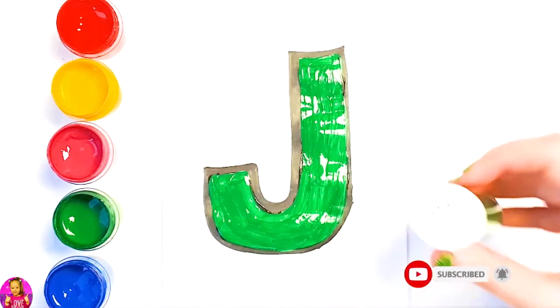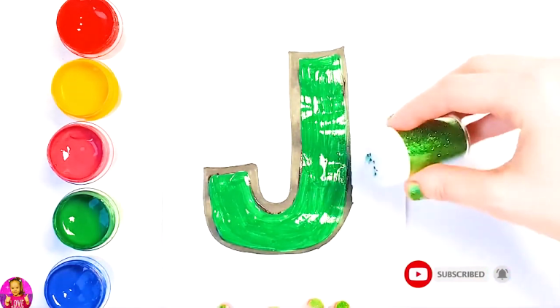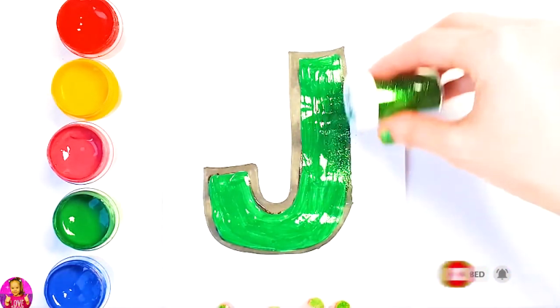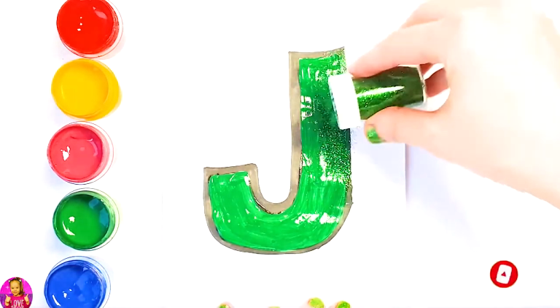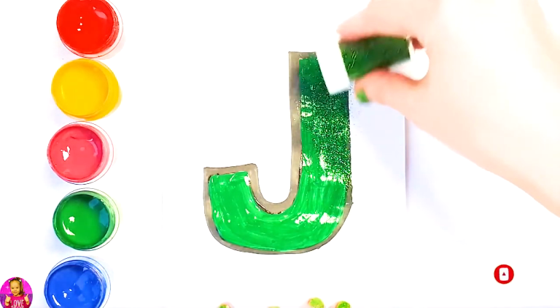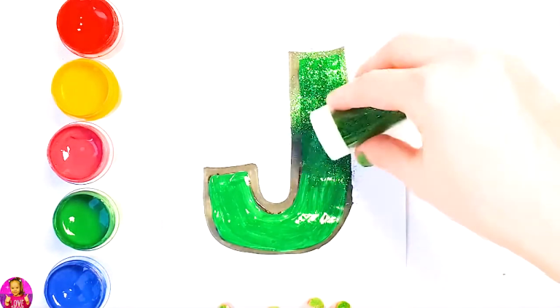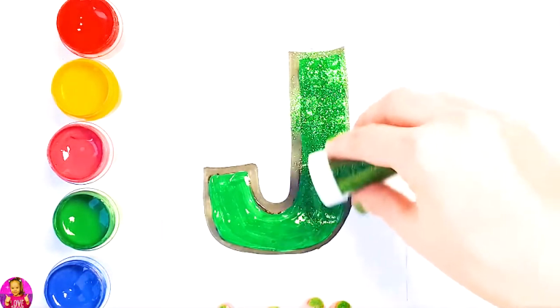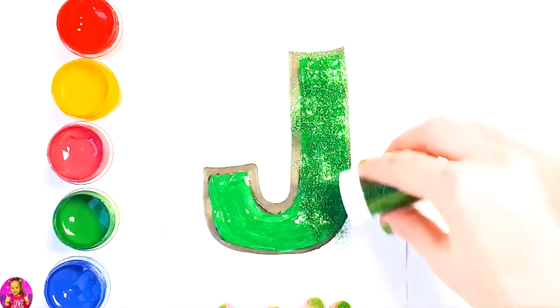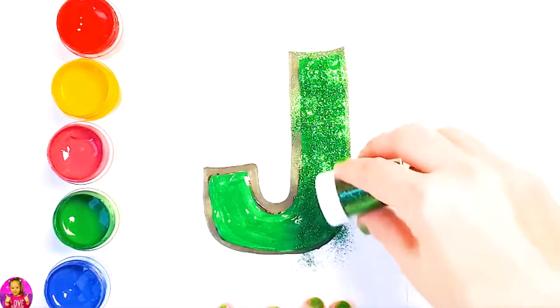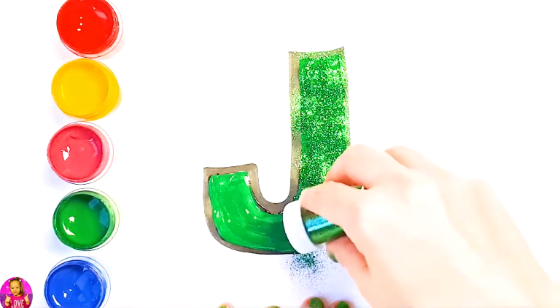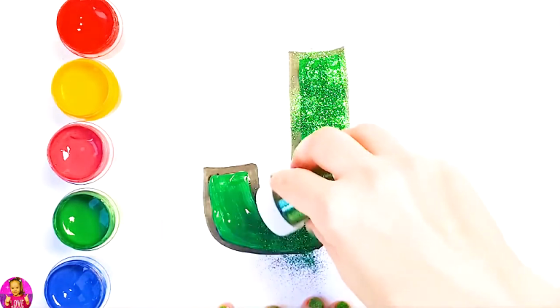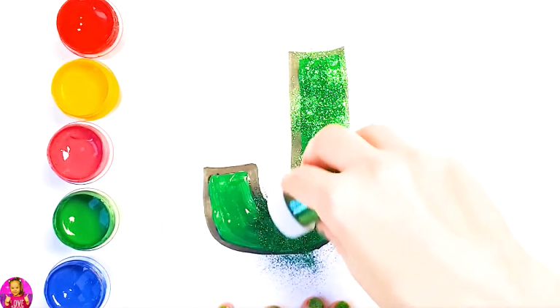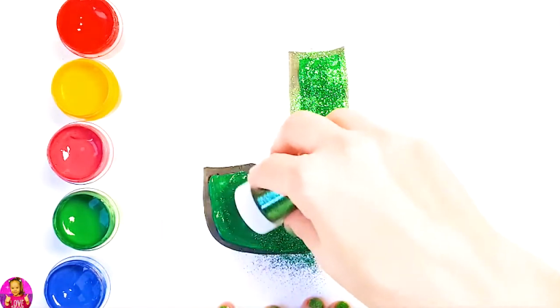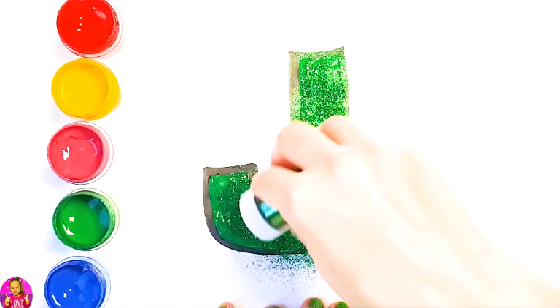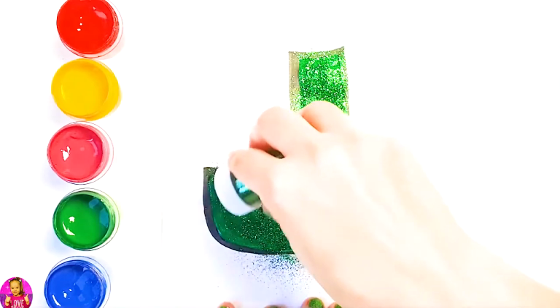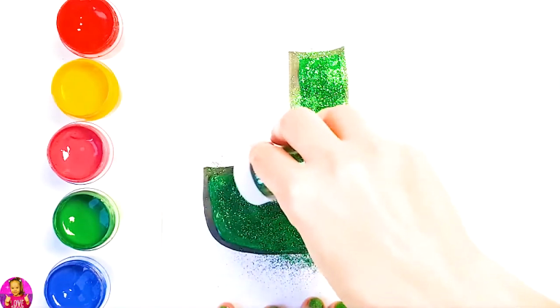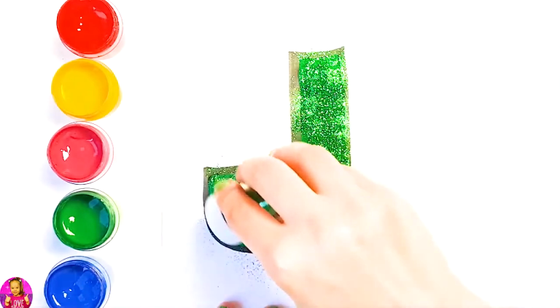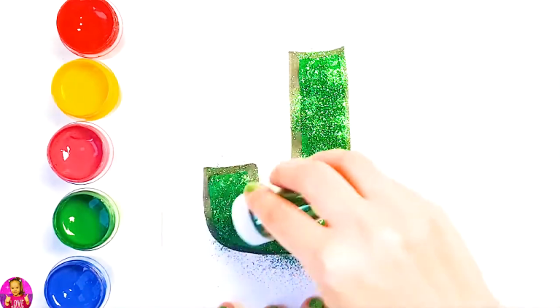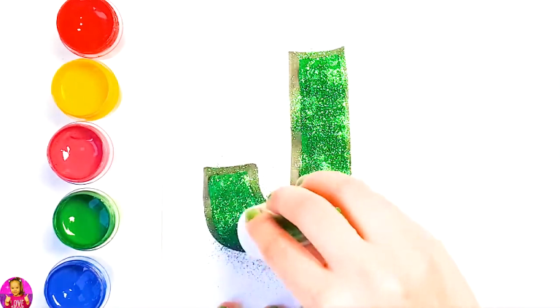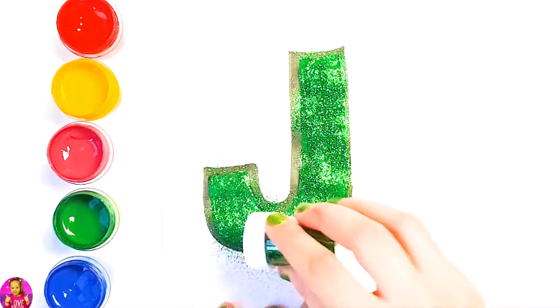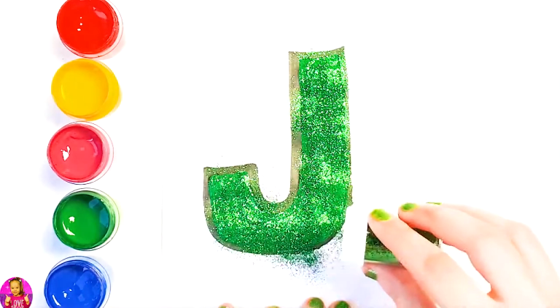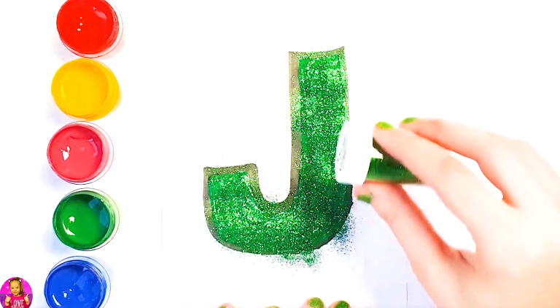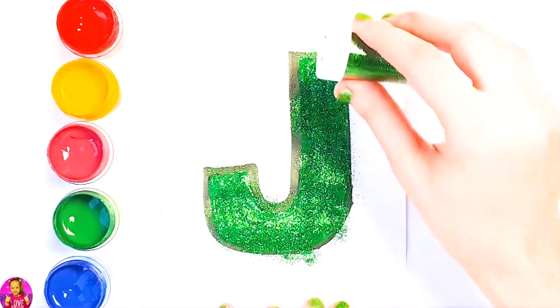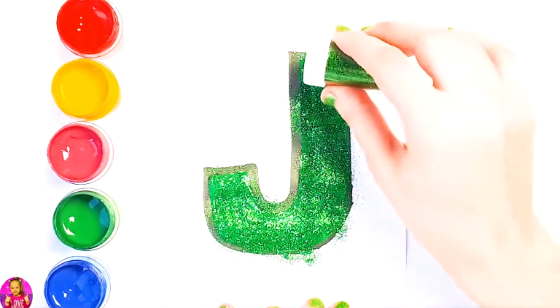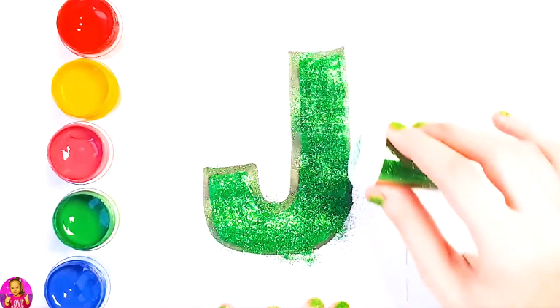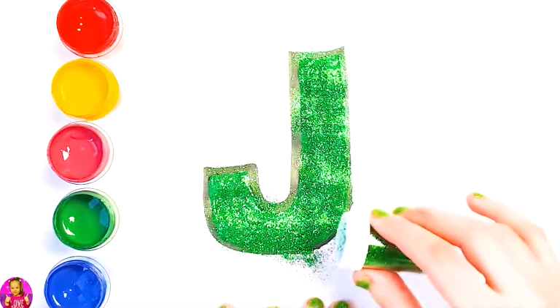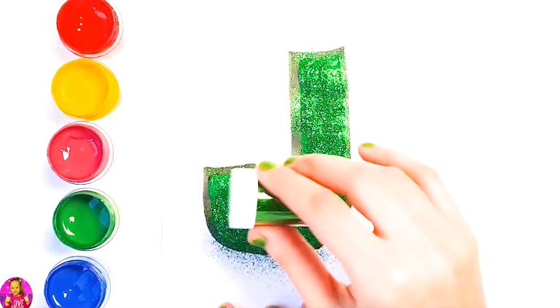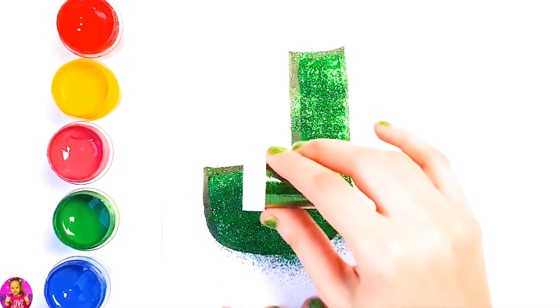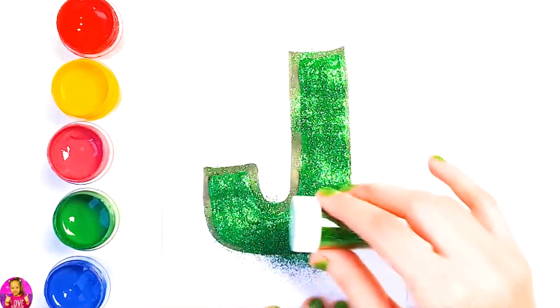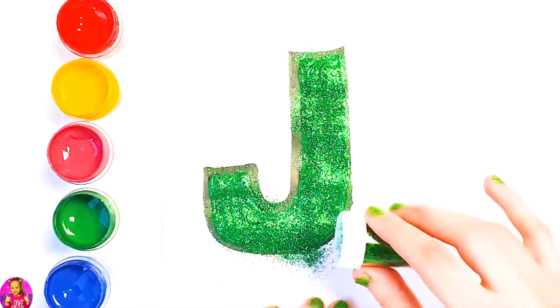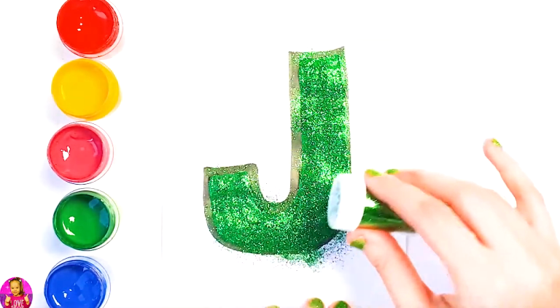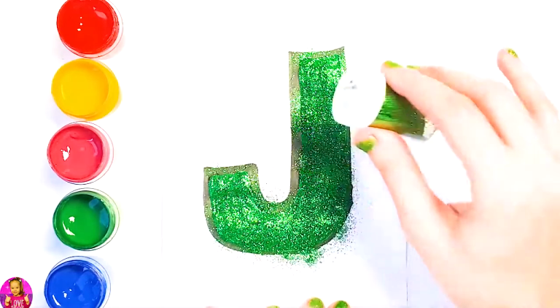Glitter time! We're going to use green glitter. Let's glow.